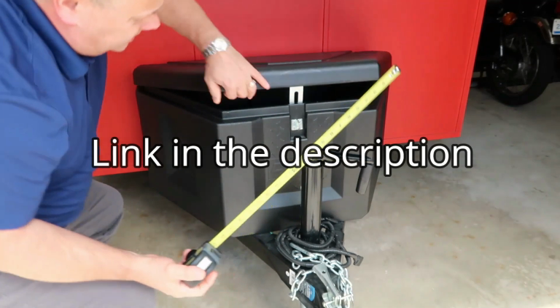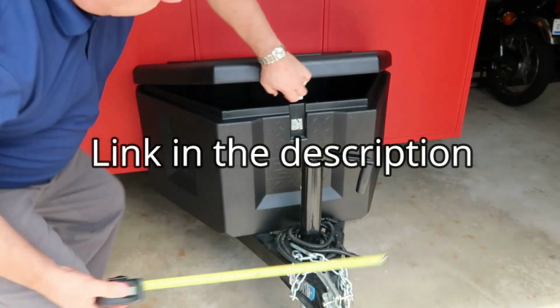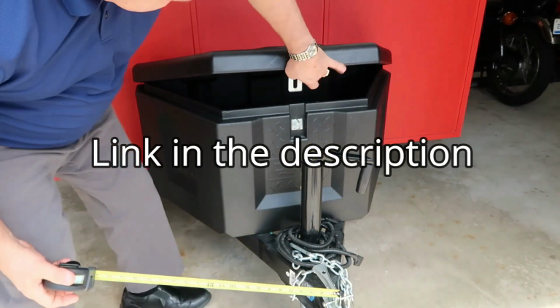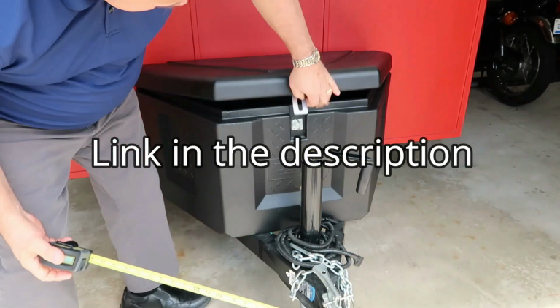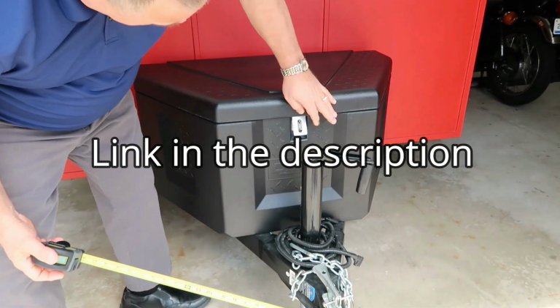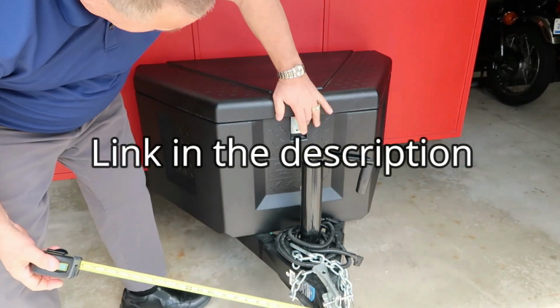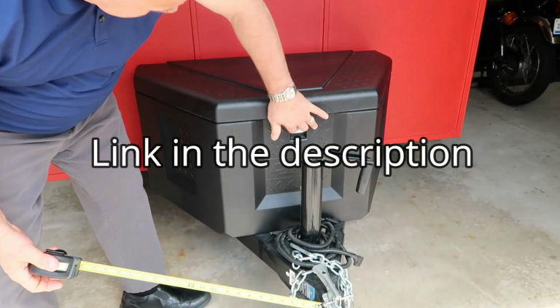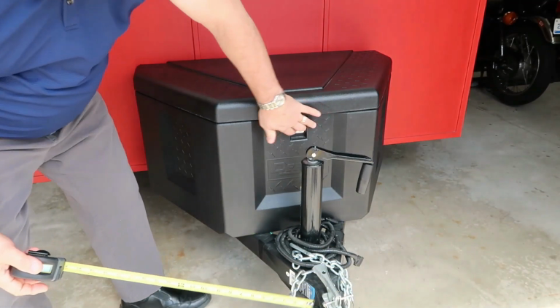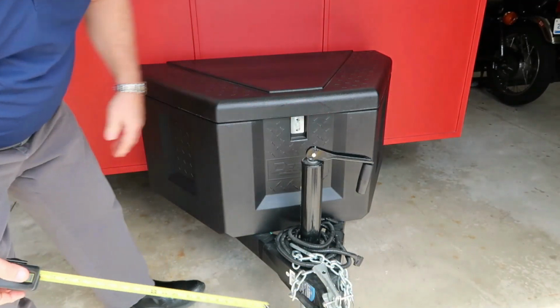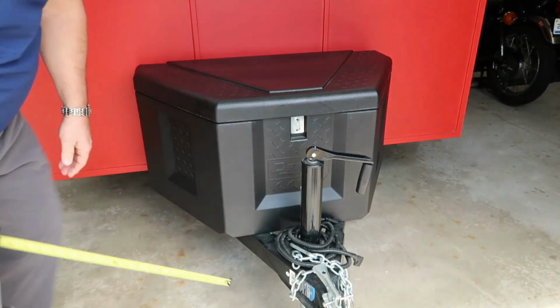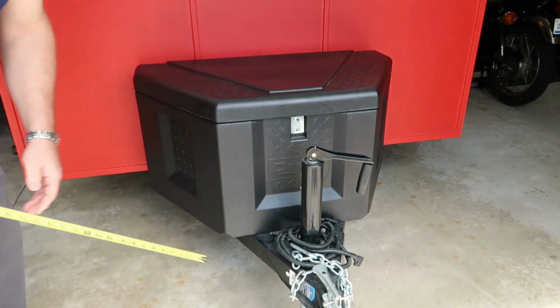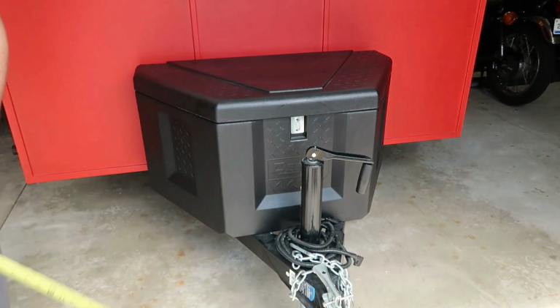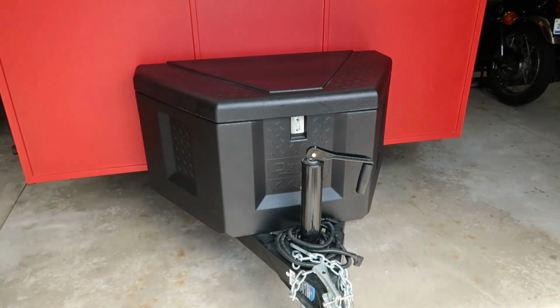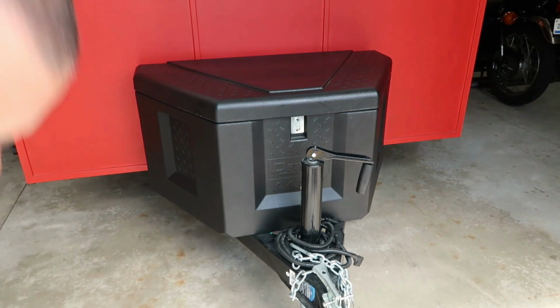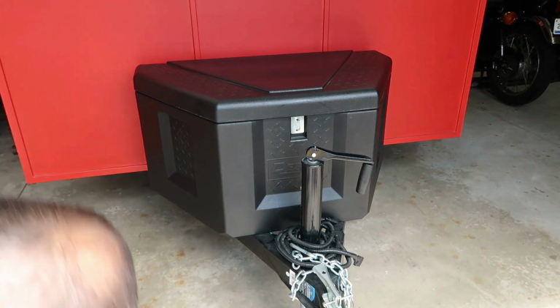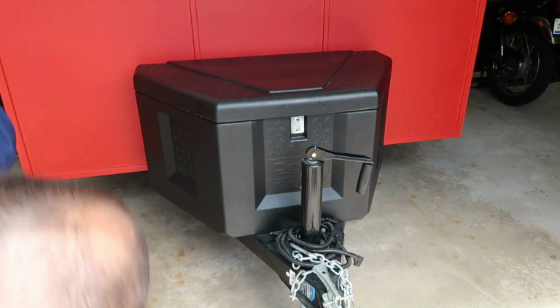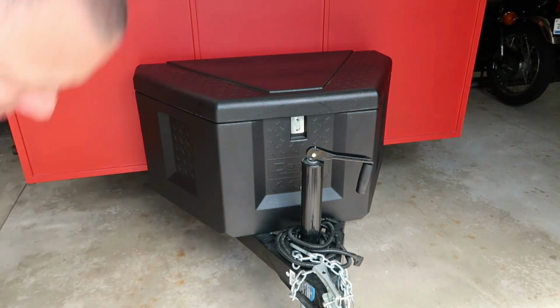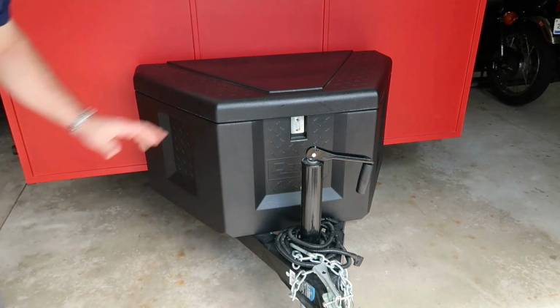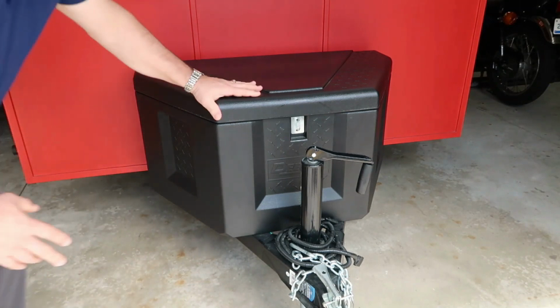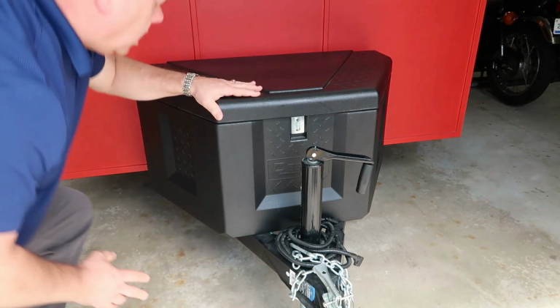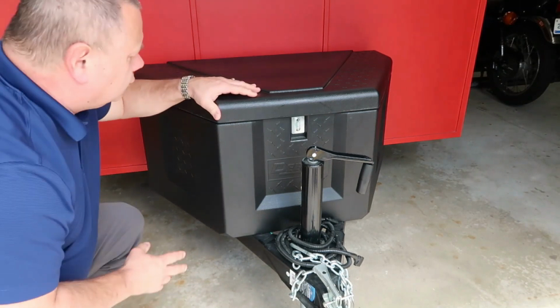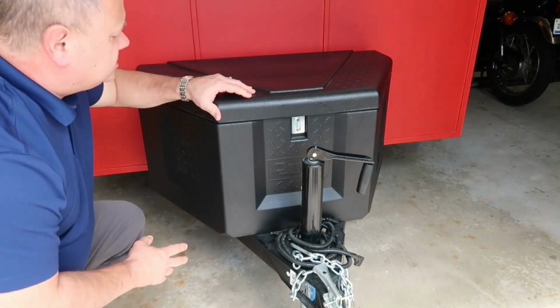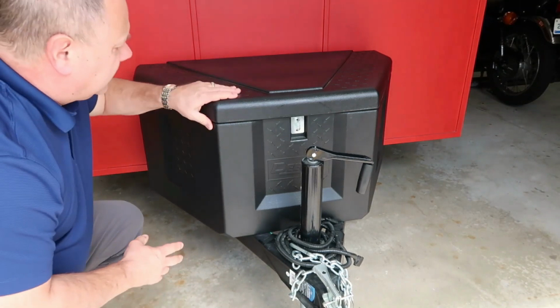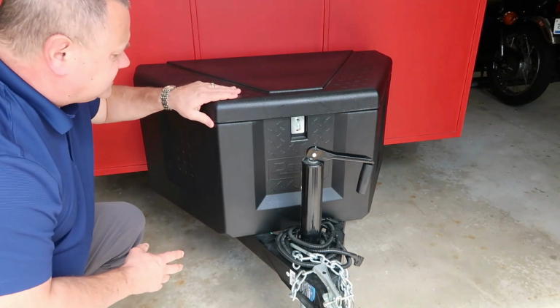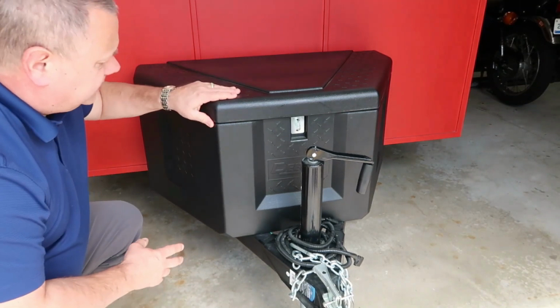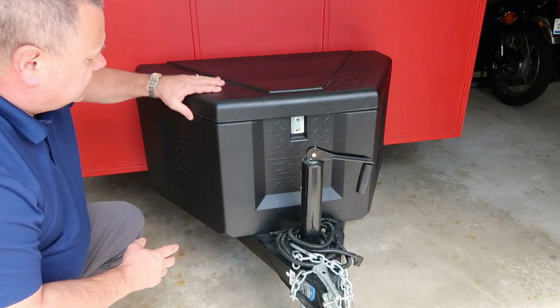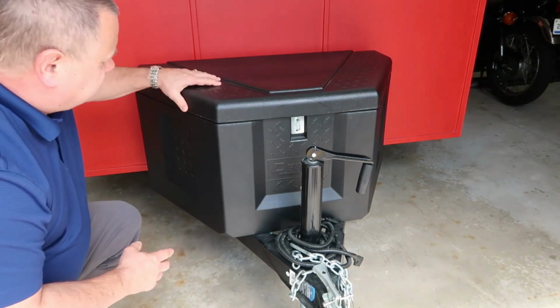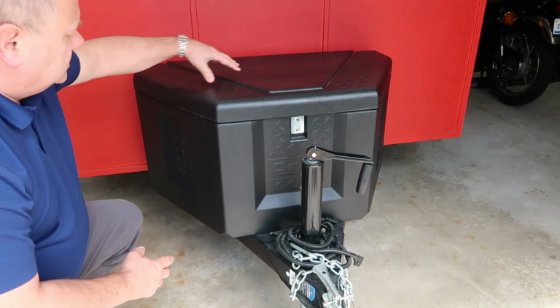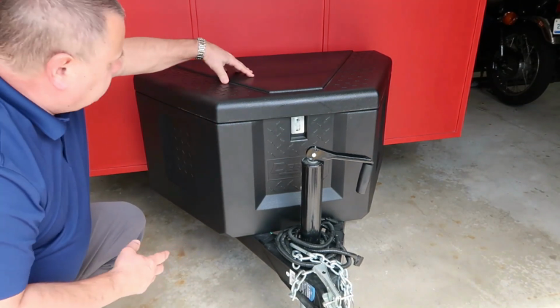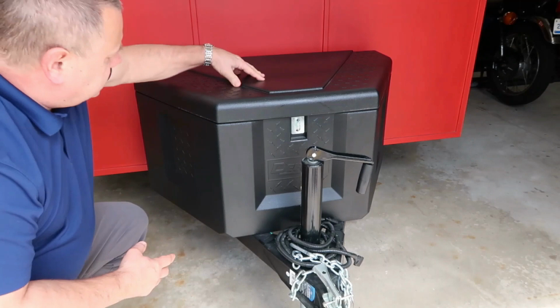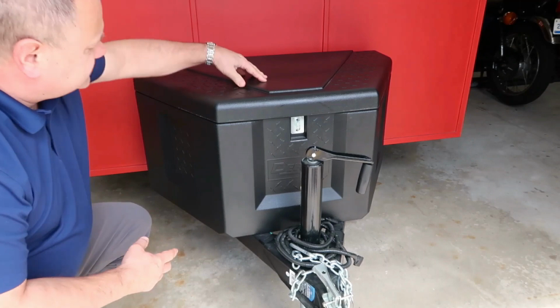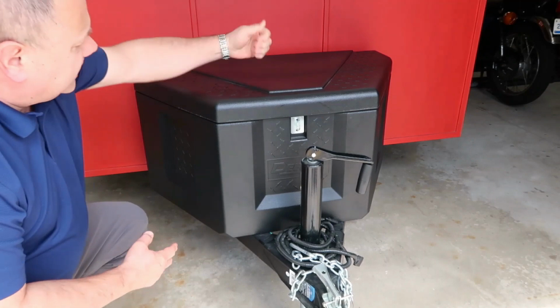You can see it locks here at the top. It's made out of a hard, rigid plastic, so it's really solid.